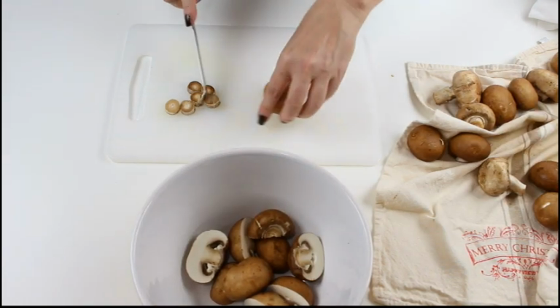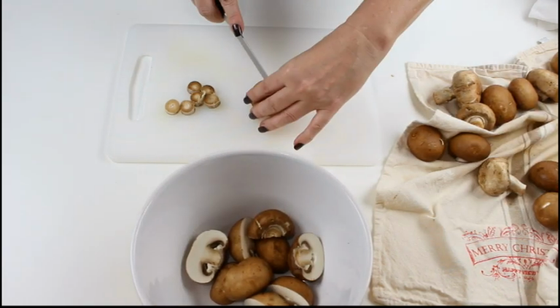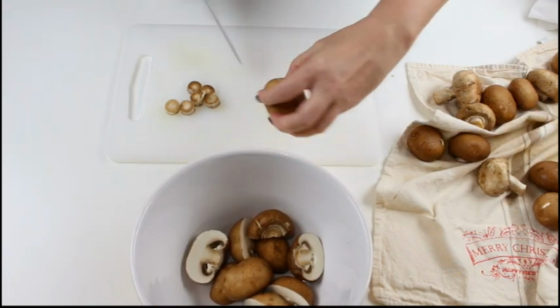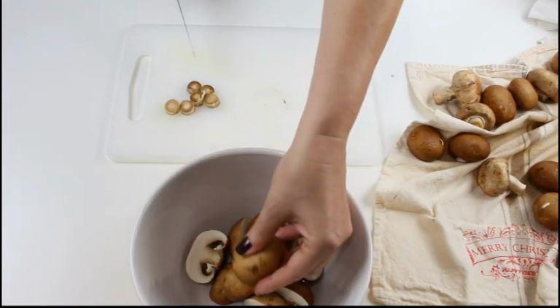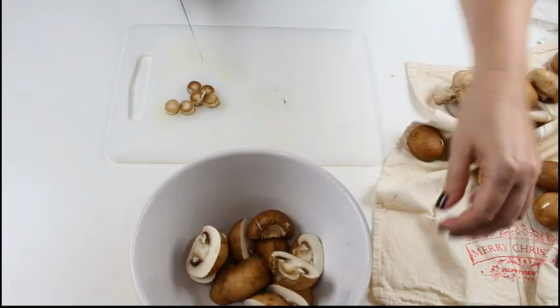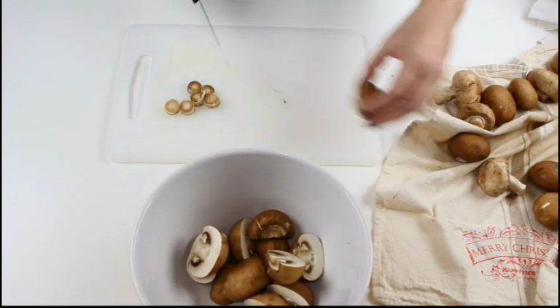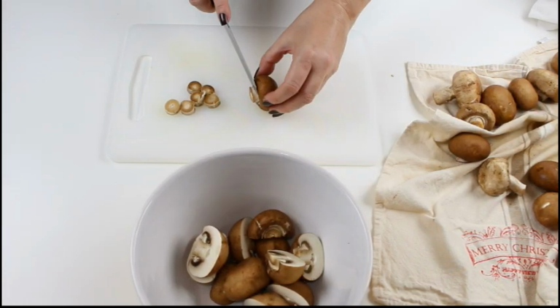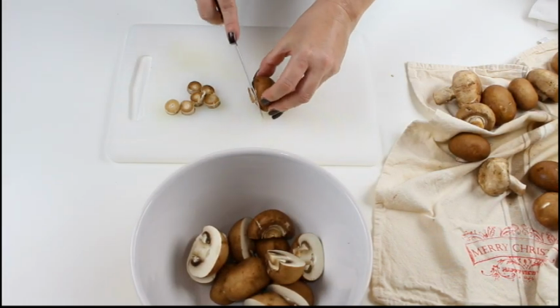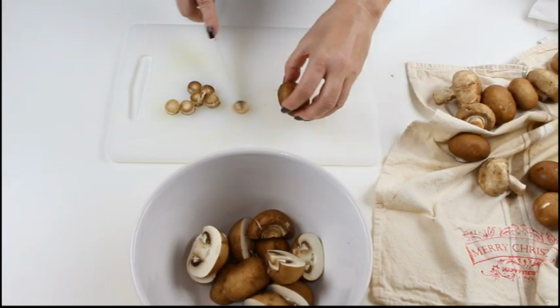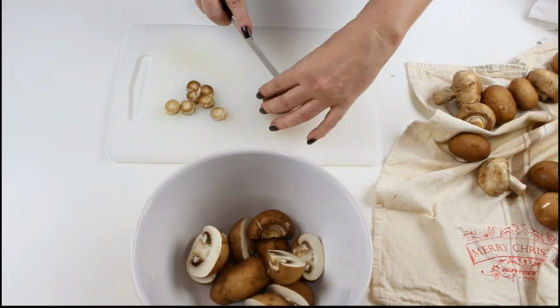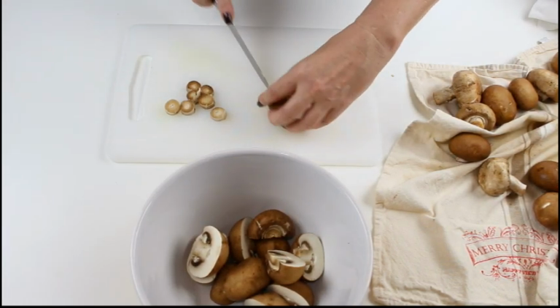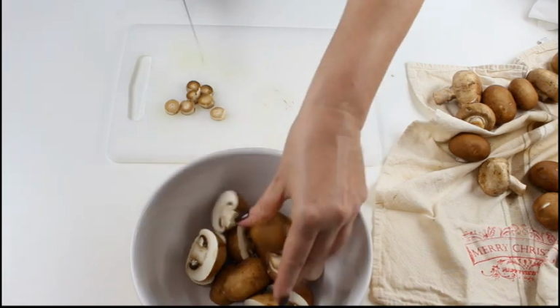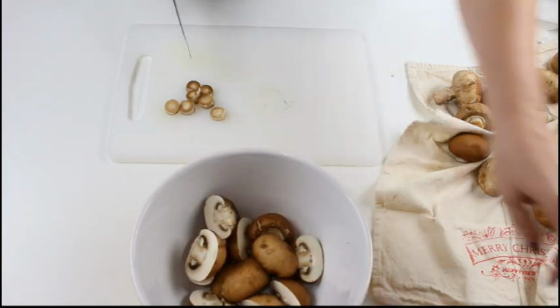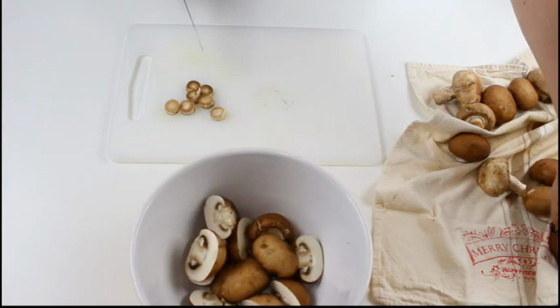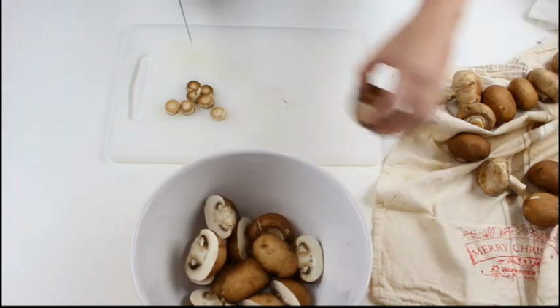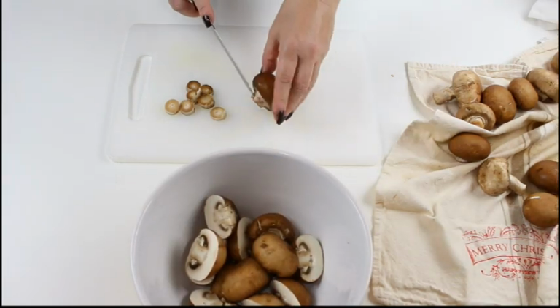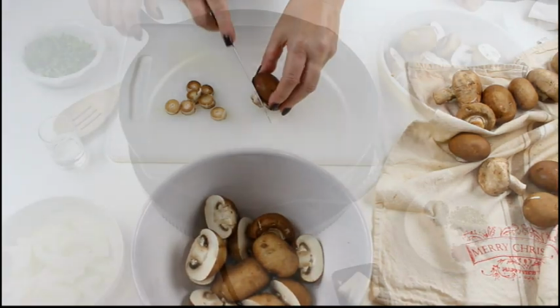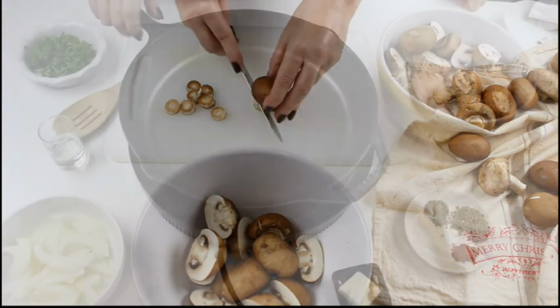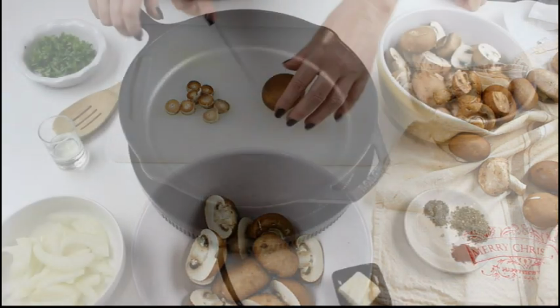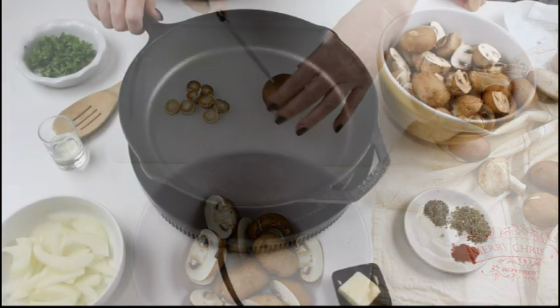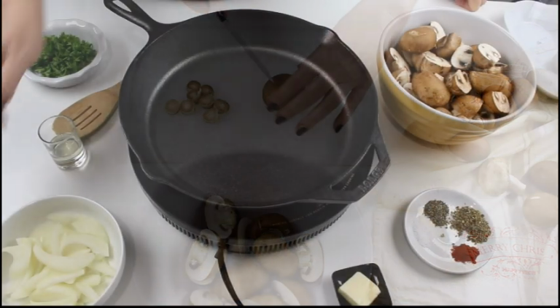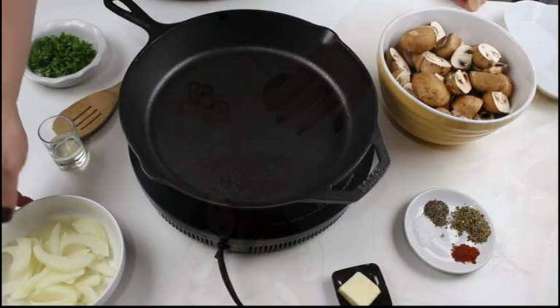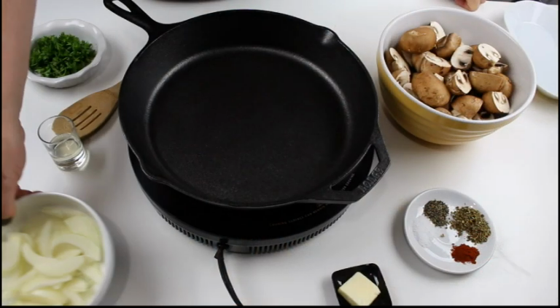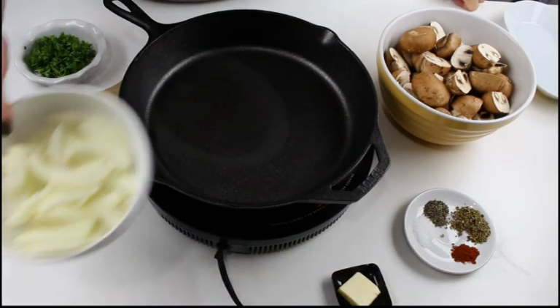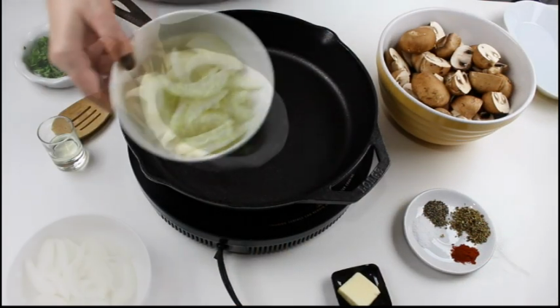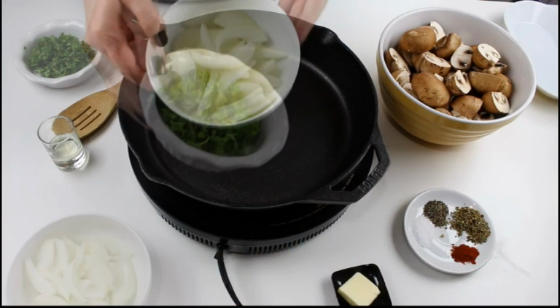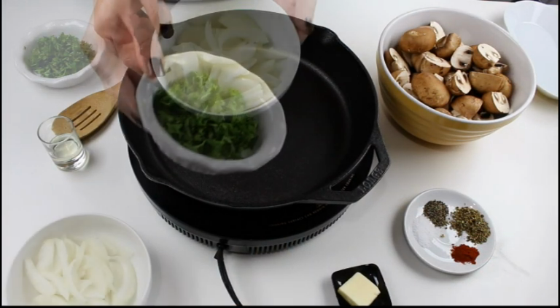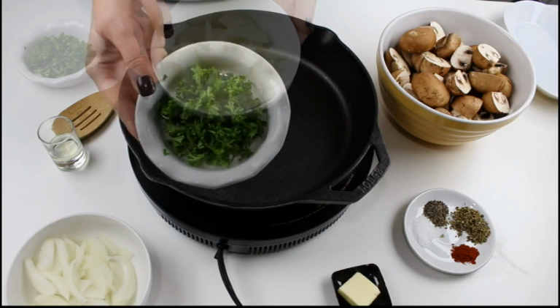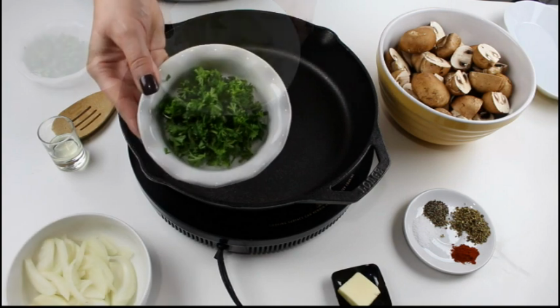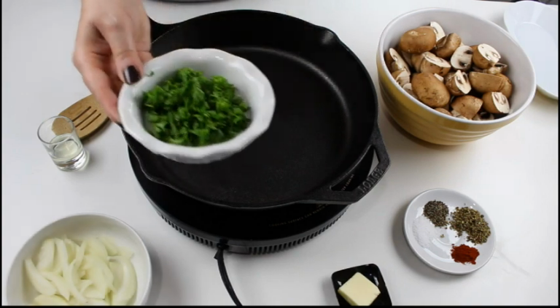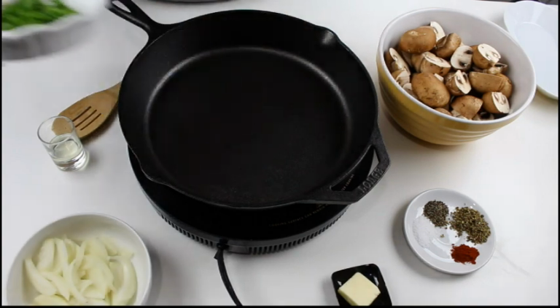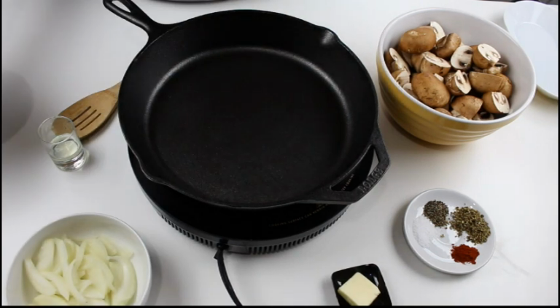And if you have larger mushrooms, just cut the heads into halves or quarters. I sliced my onion and I chopped a bunch of parsley.